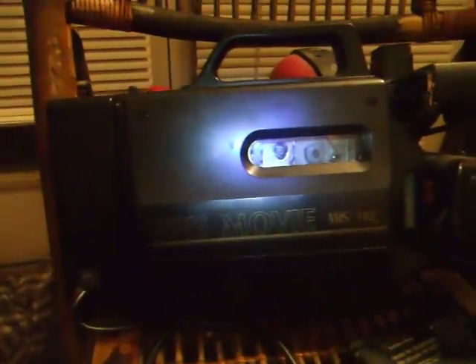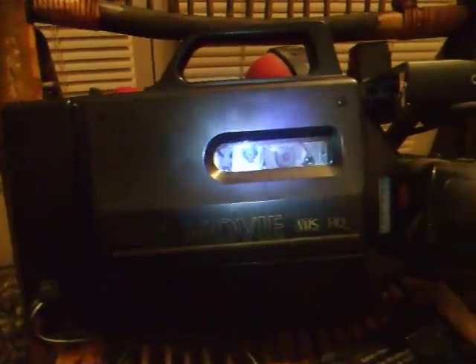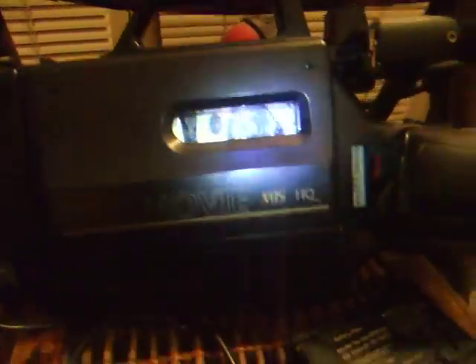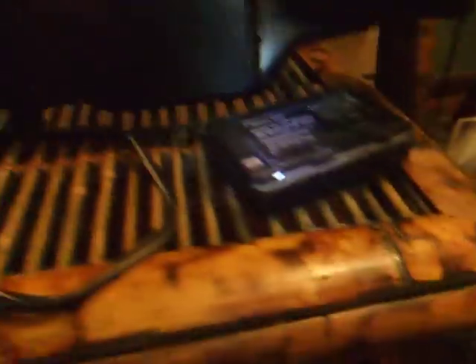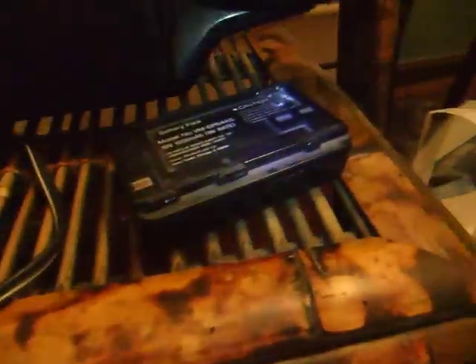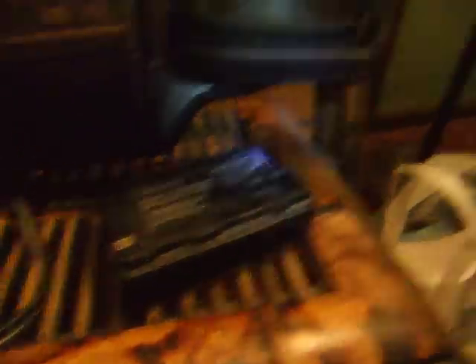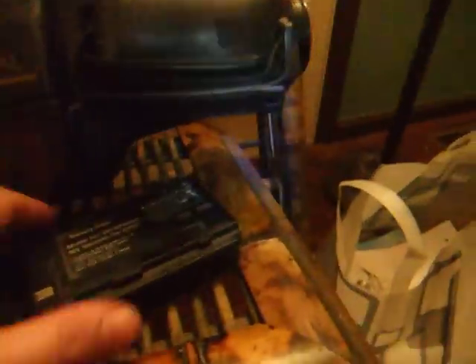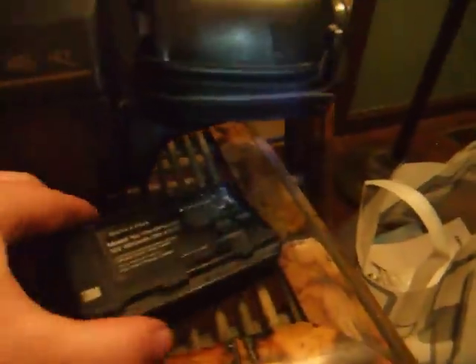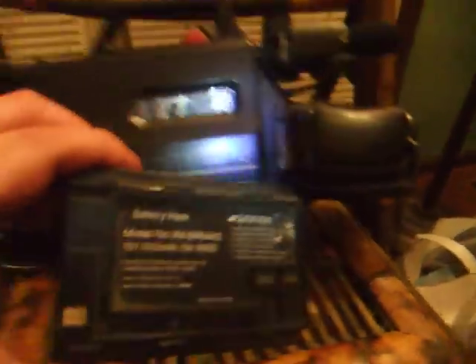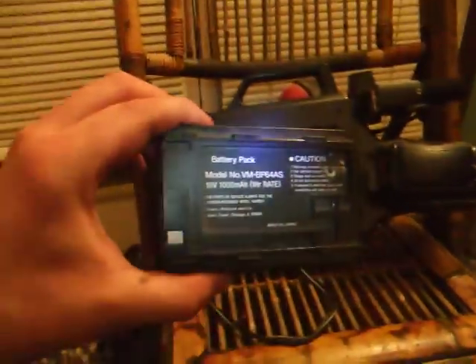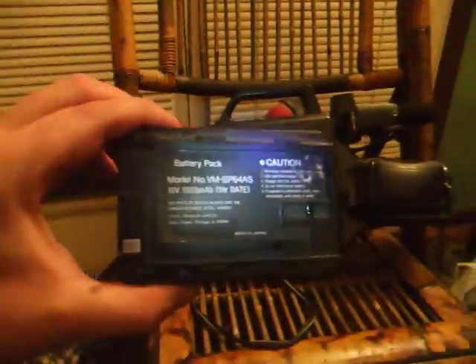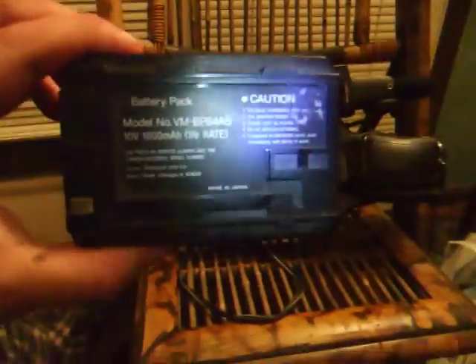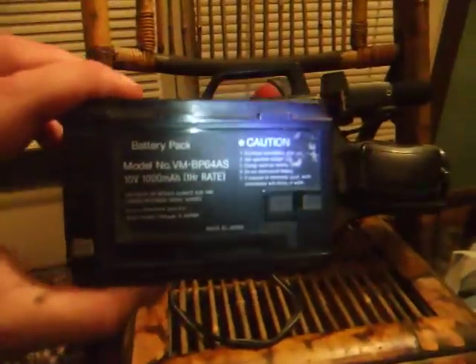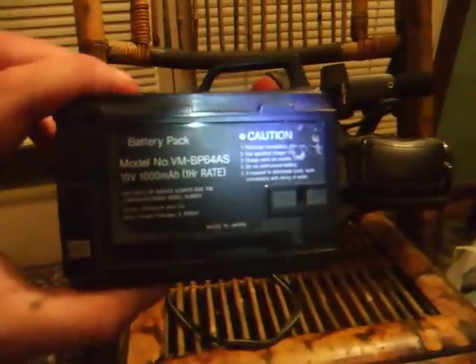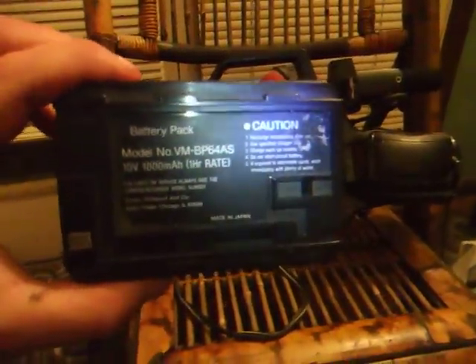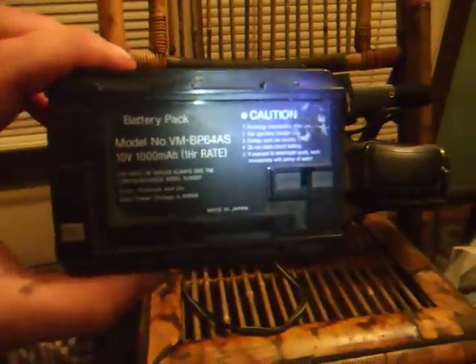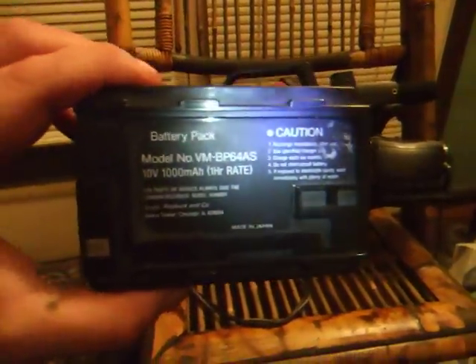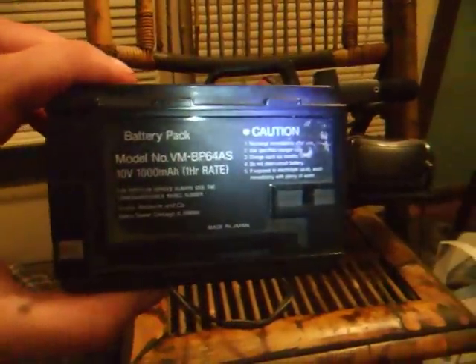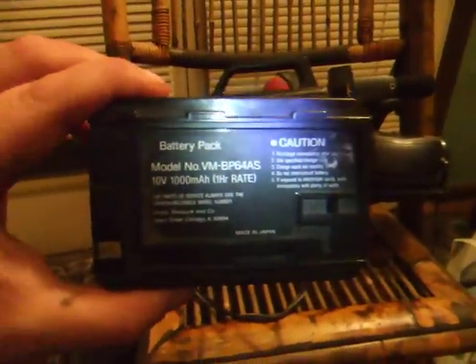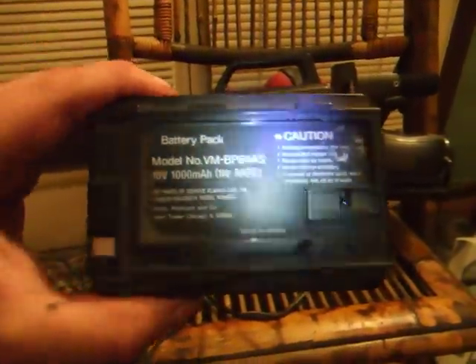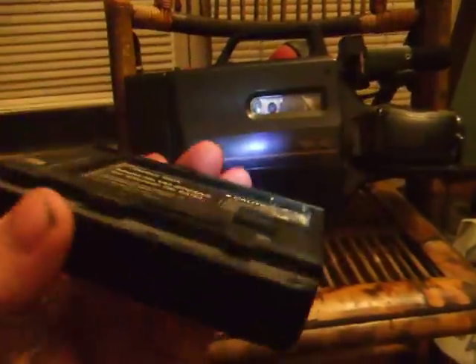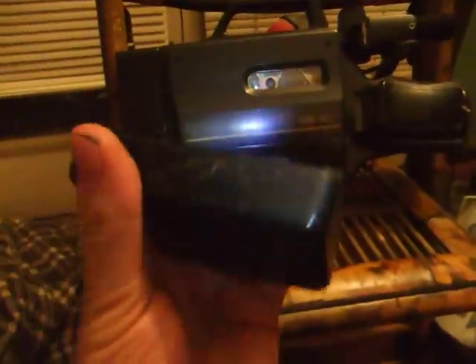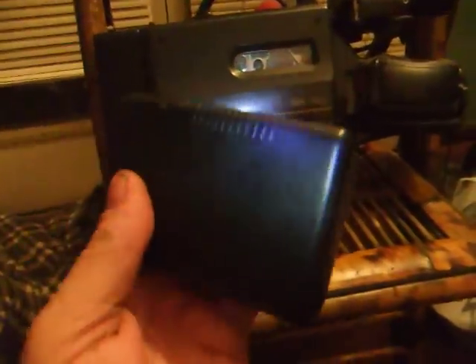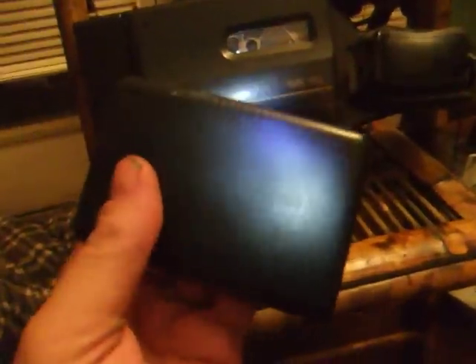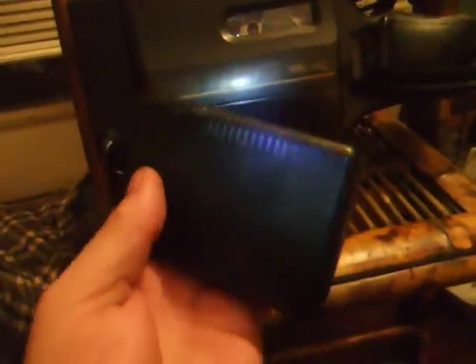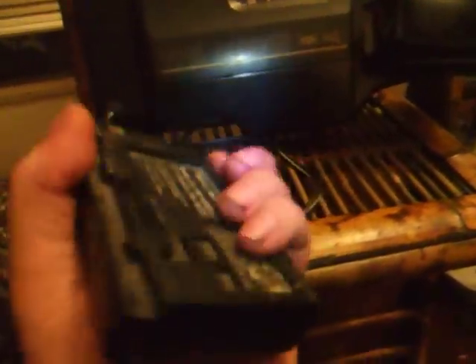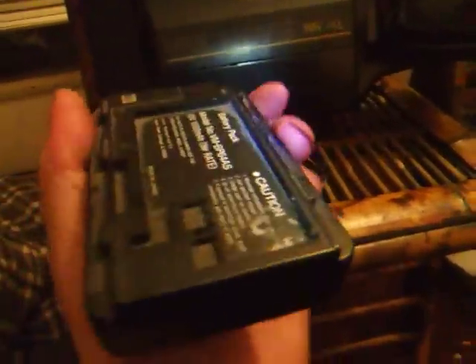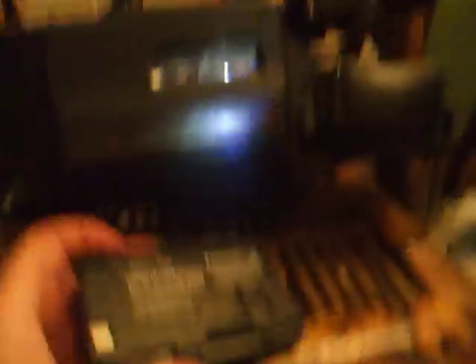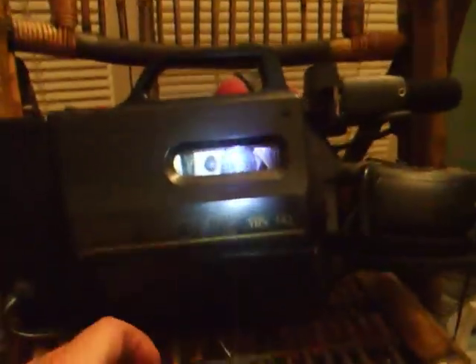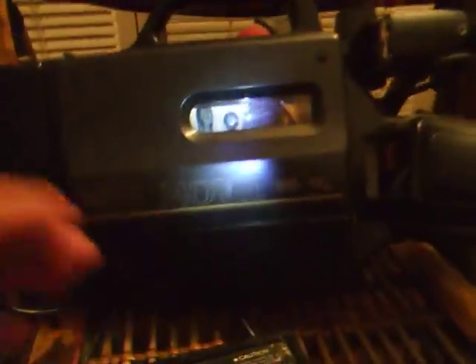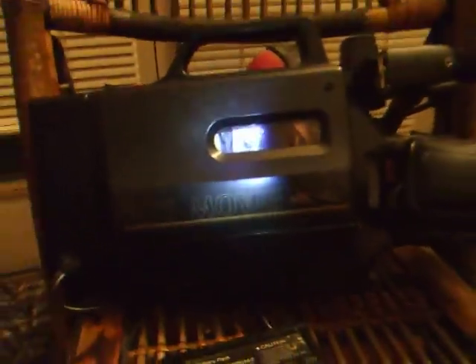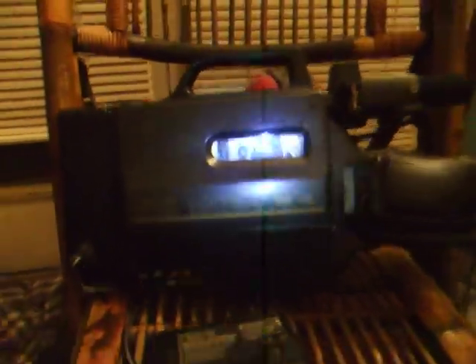Look at this thing. Here's the battery — the battery alone on this thing is almost as big as my Panasonic Mini-DV camcorder. The battery weighs about a good pound and a half or so. The camcorder weighs a good seven, eight pounds.